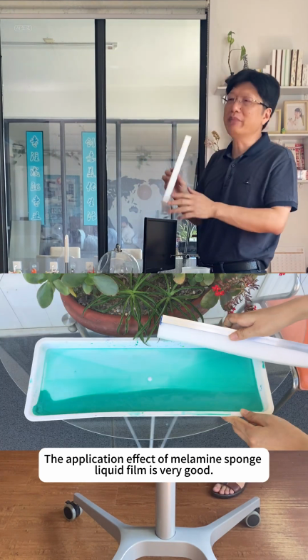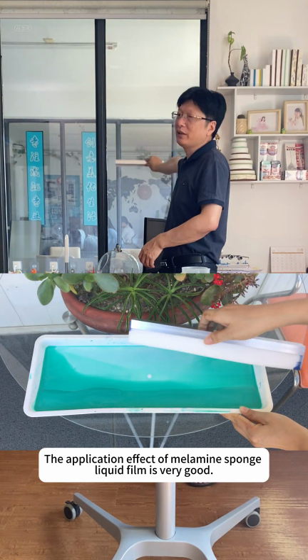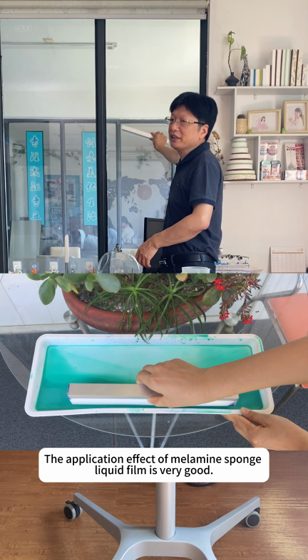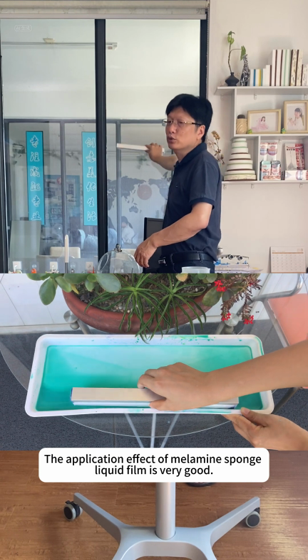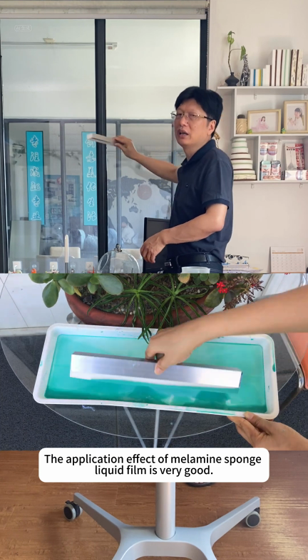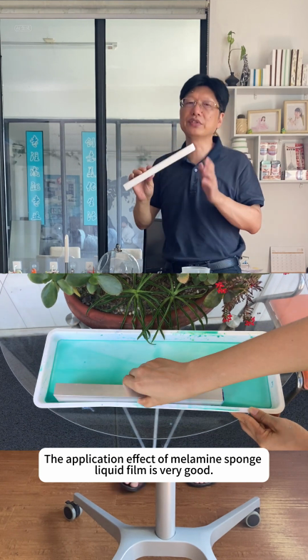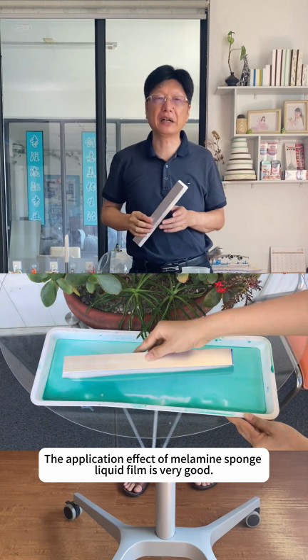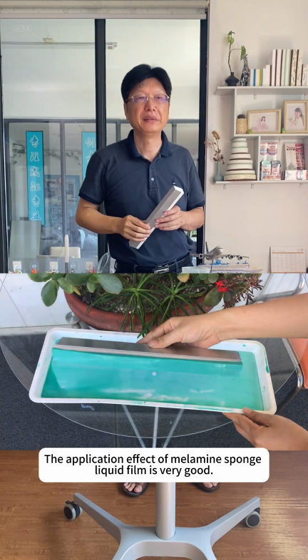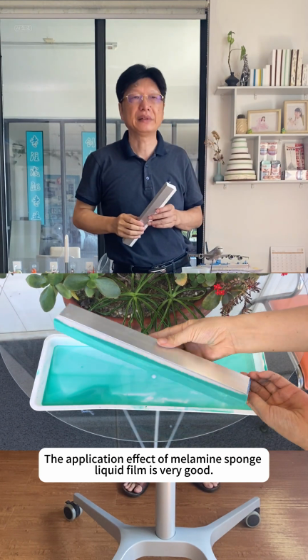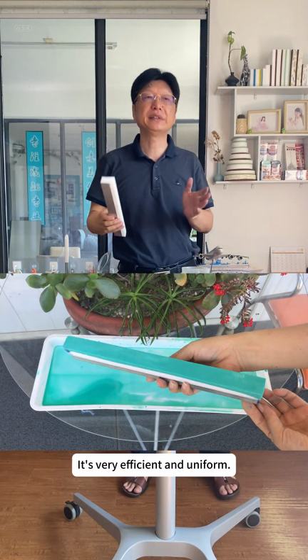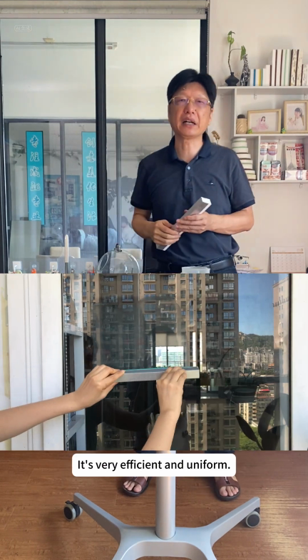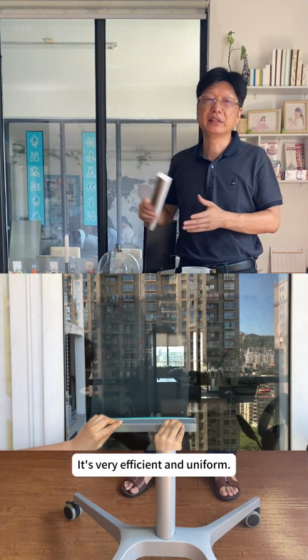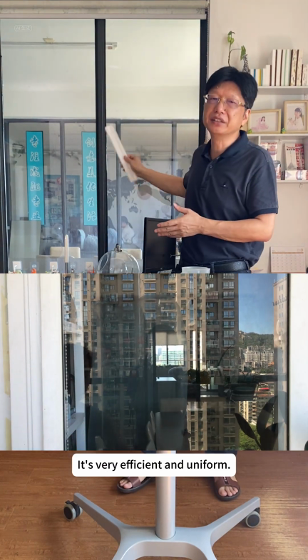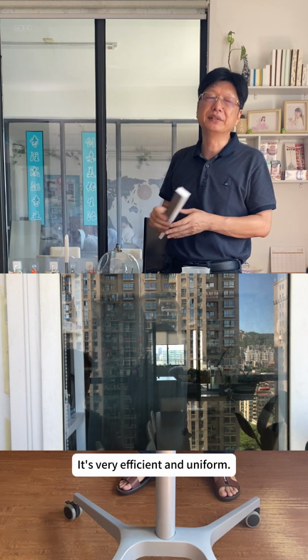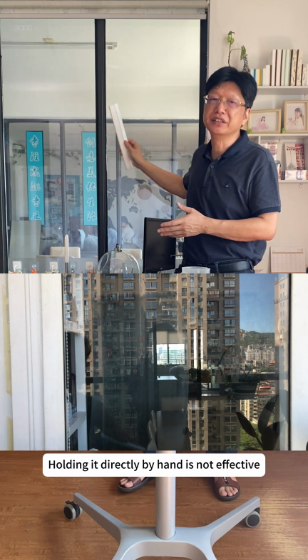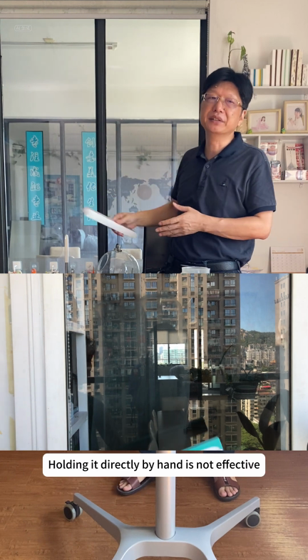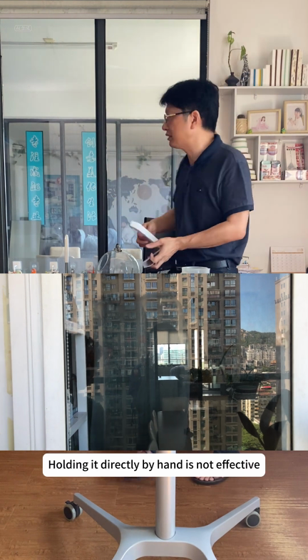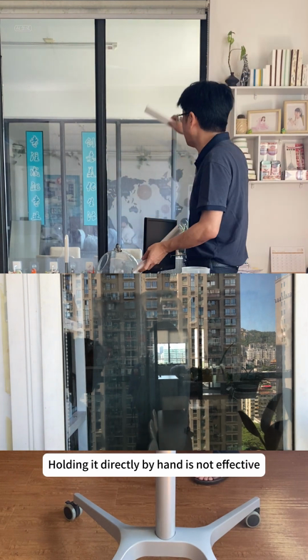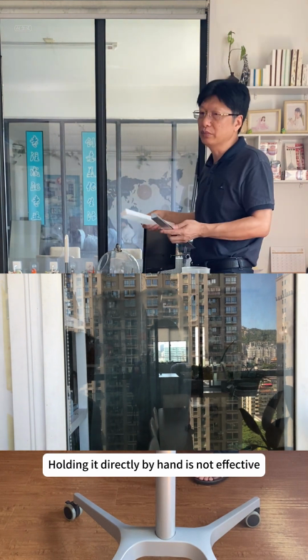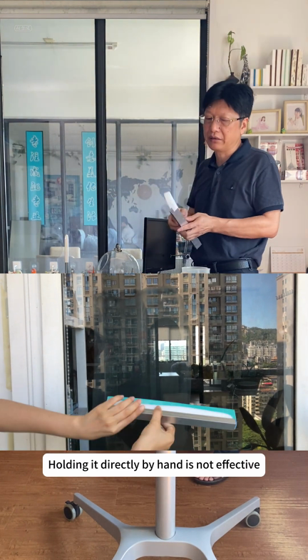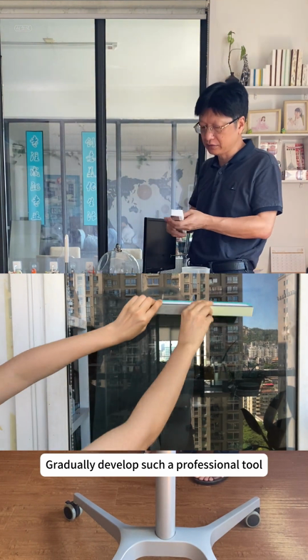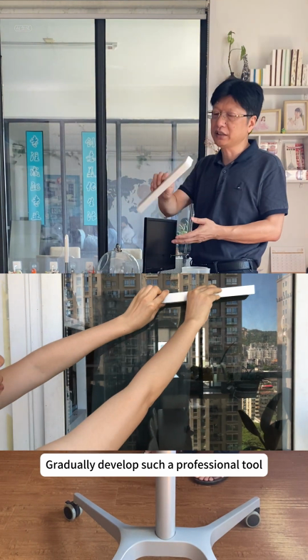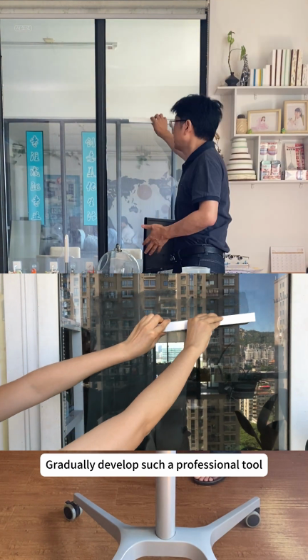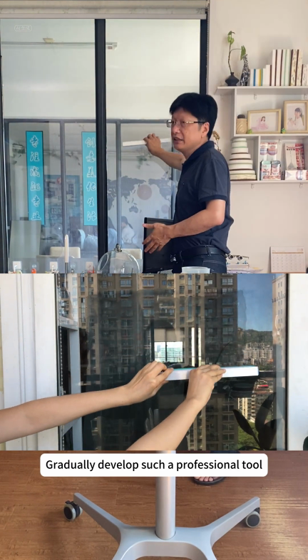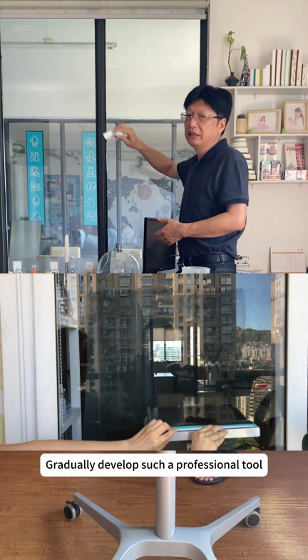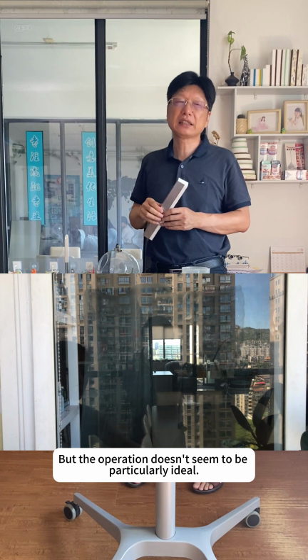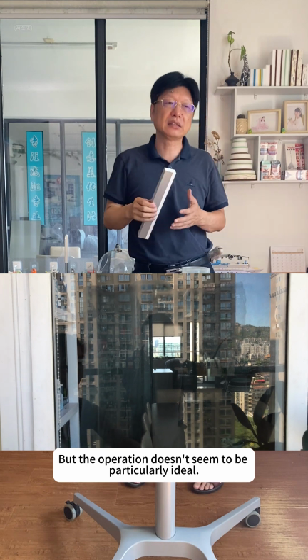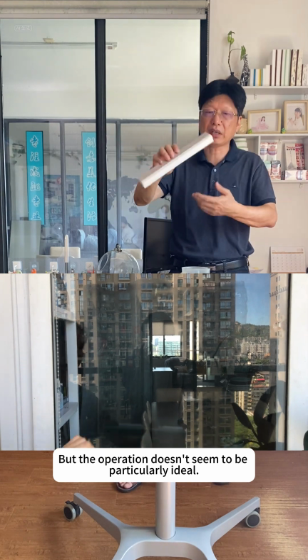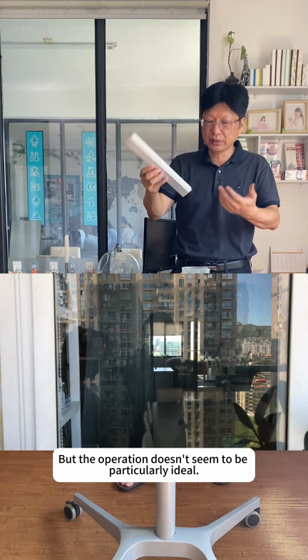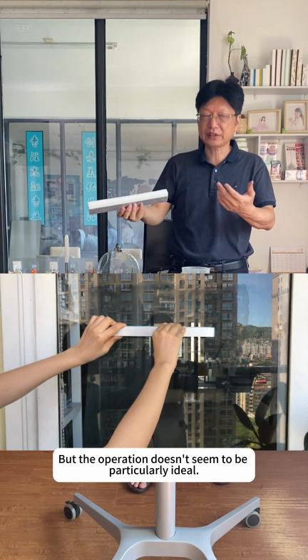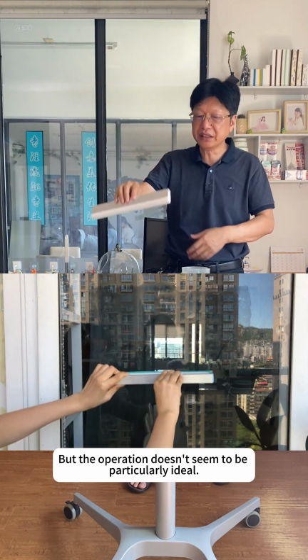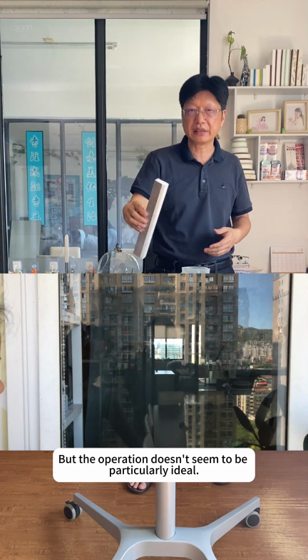The application effect of melamine sponge liquid film is very good — it's very efficient and uniform. However, holding it directly by hand is not effective. So gradually a more professional tool was developed, but the operation doesn't seem to be particularly ideal.